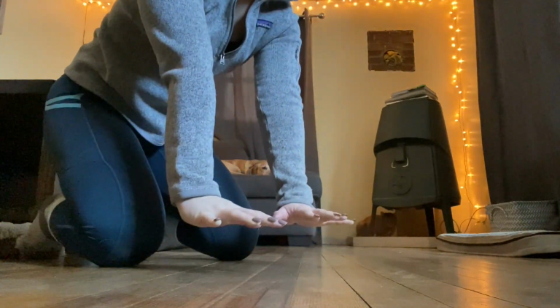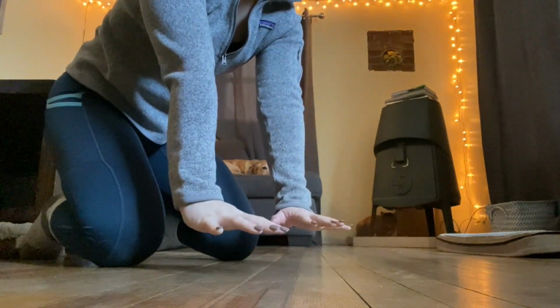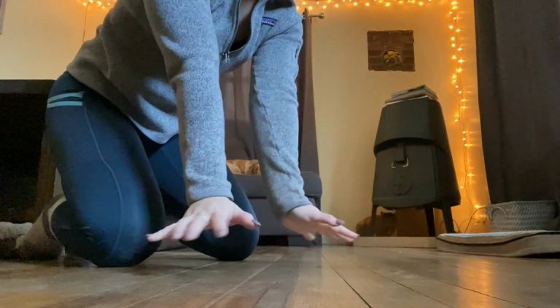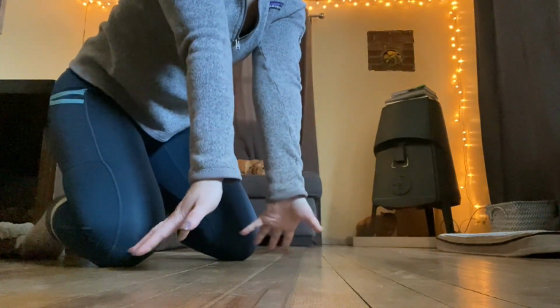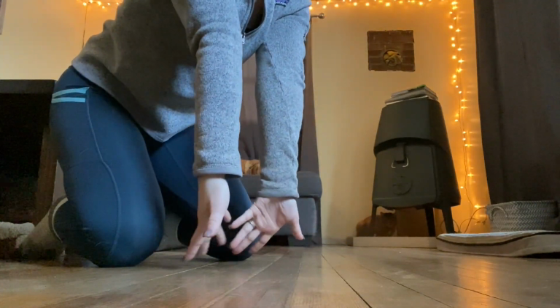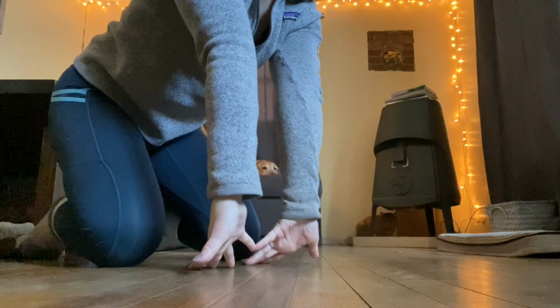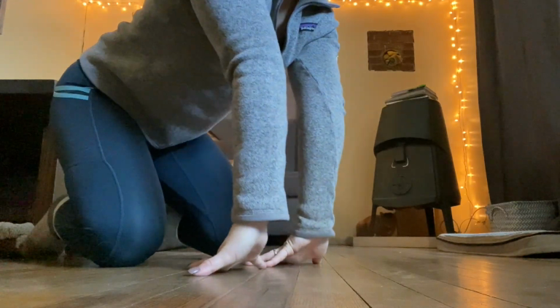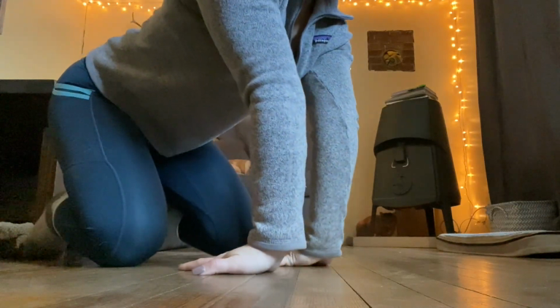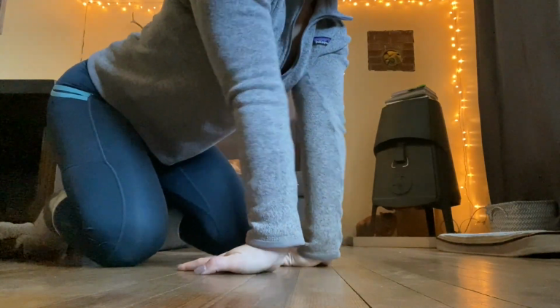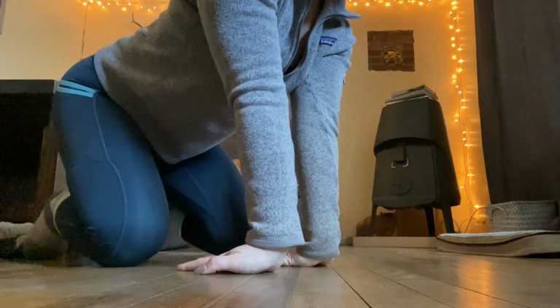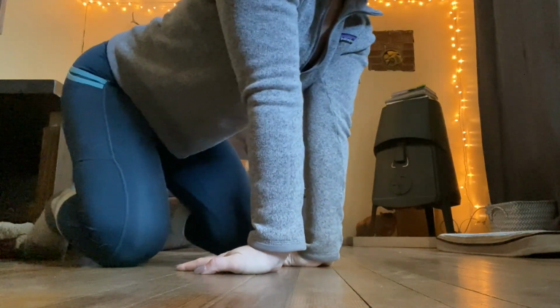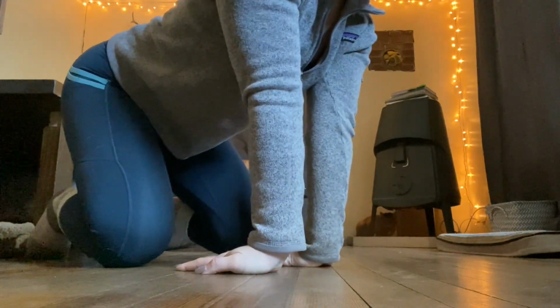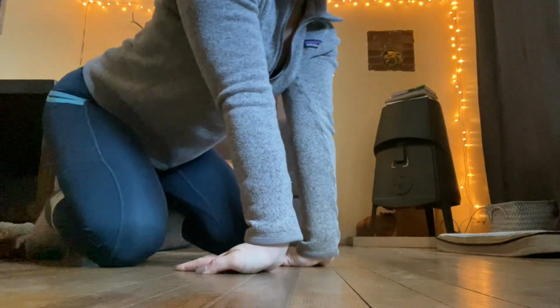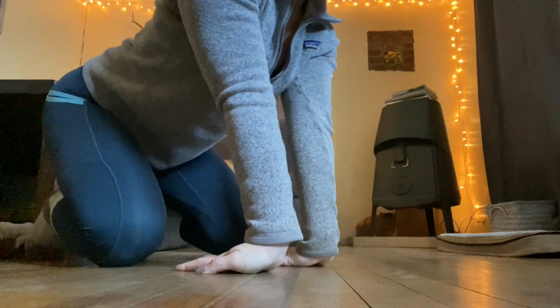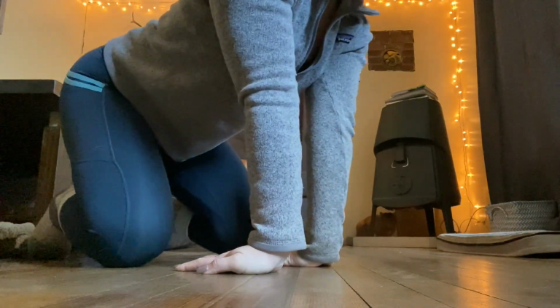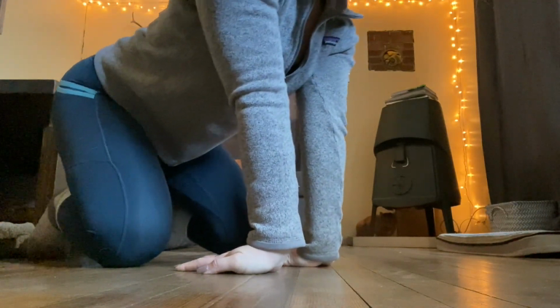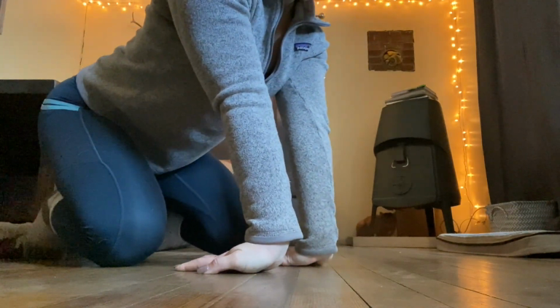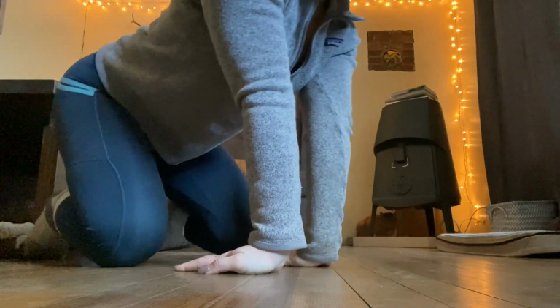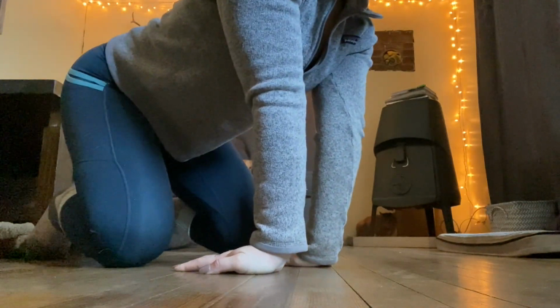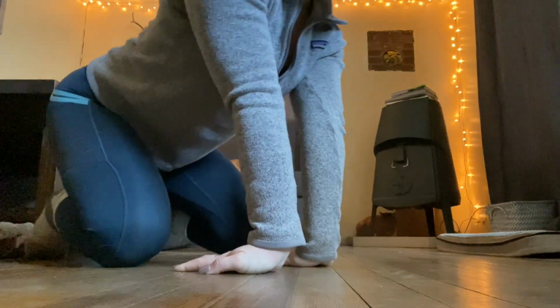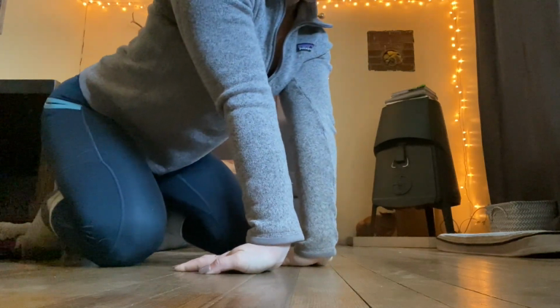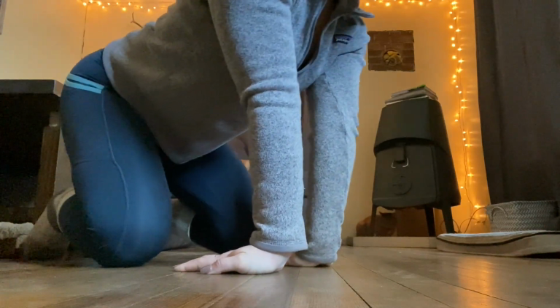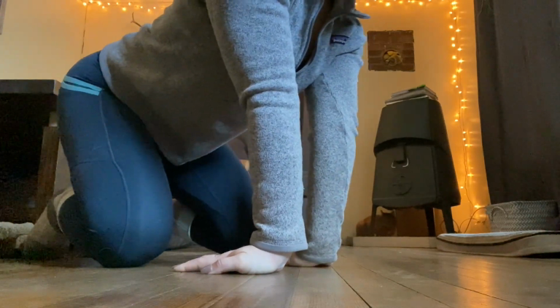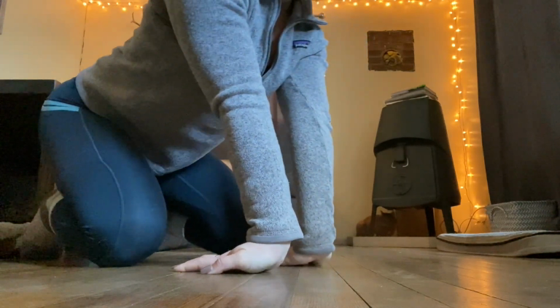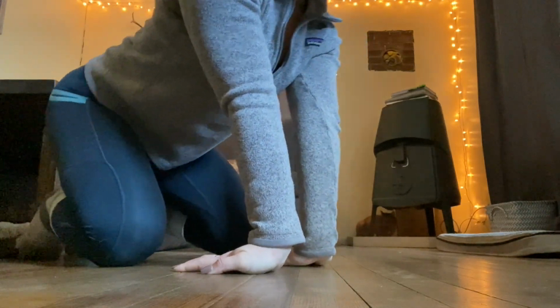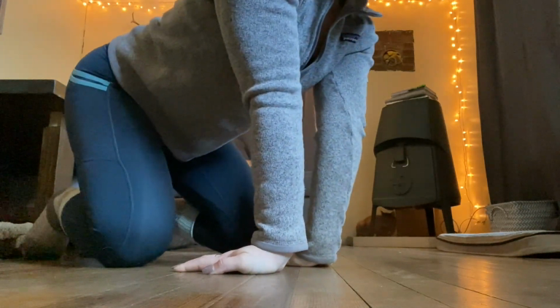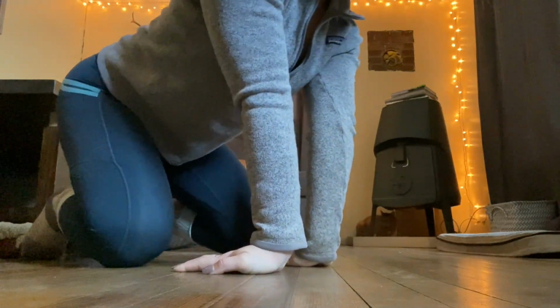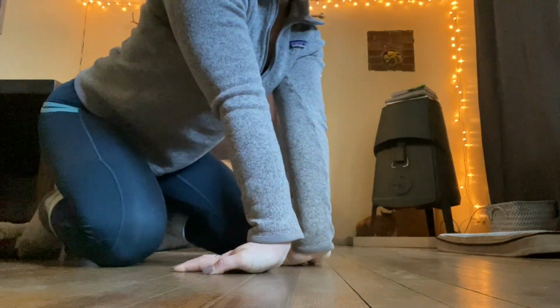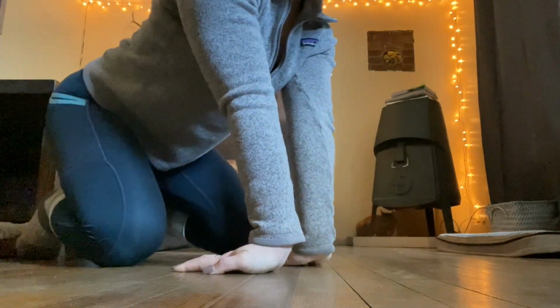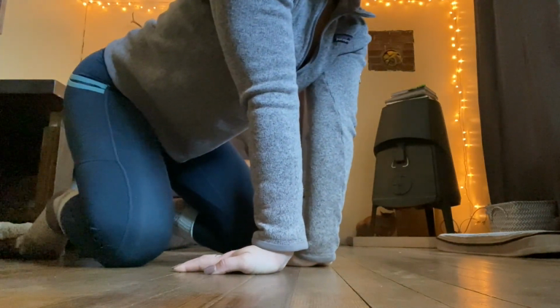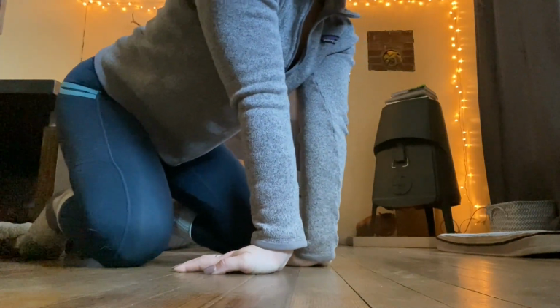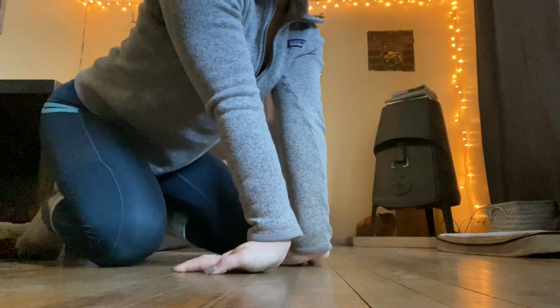Now you're going to spin those hands around to face your knees and do the same thing — rock back and forth about five times. Keep those arms straight.